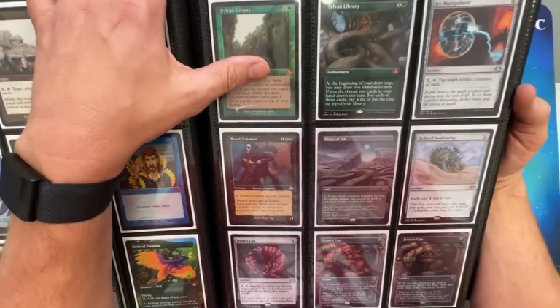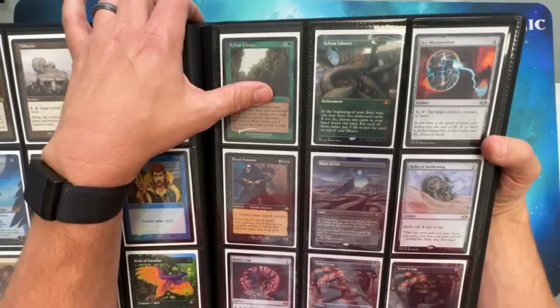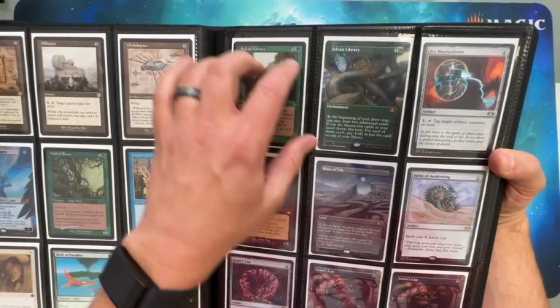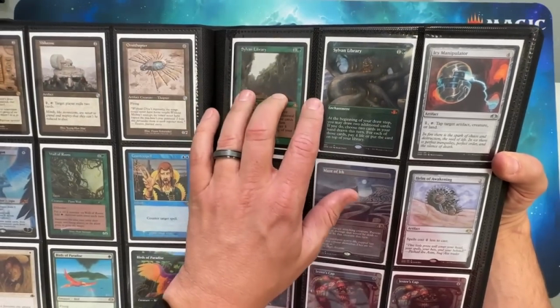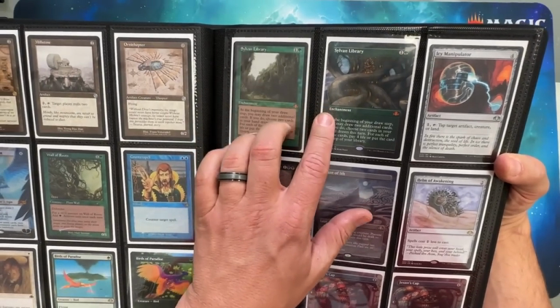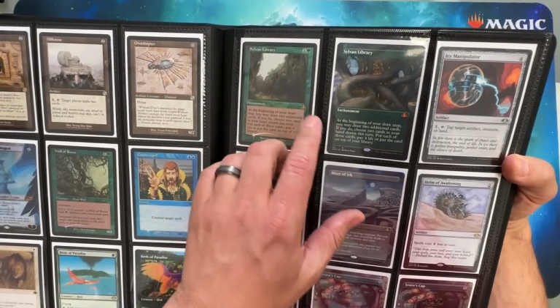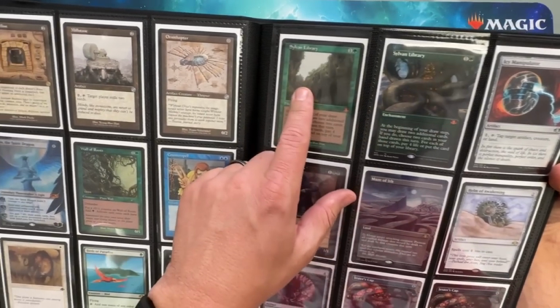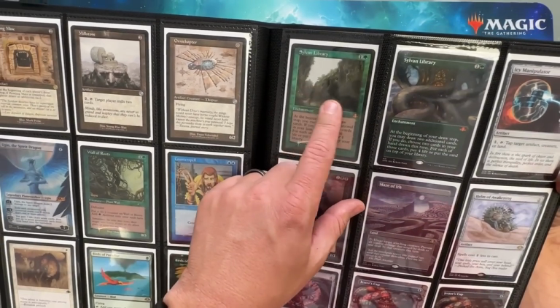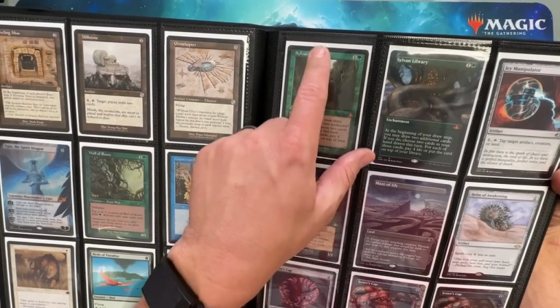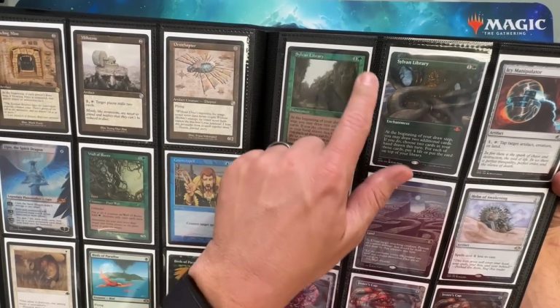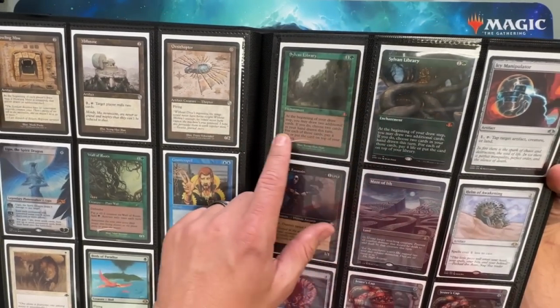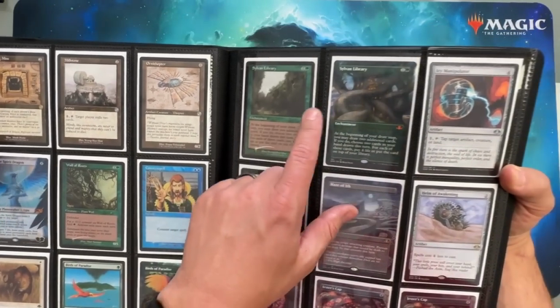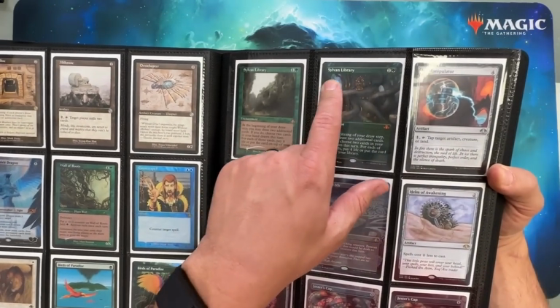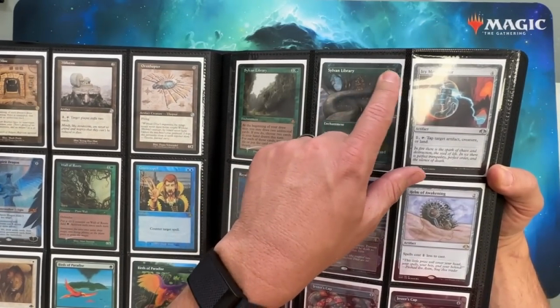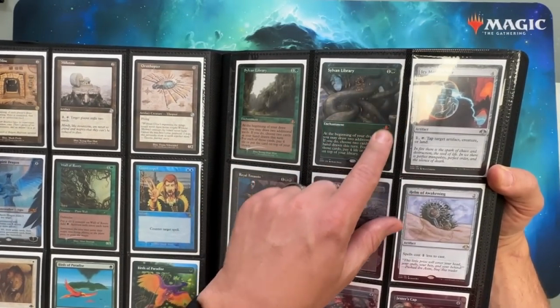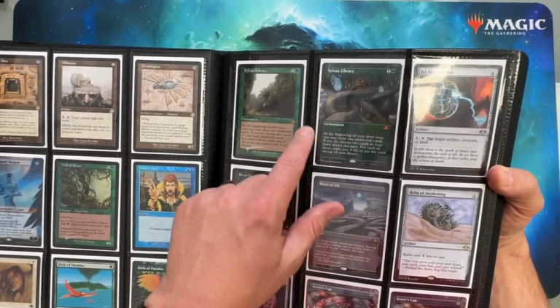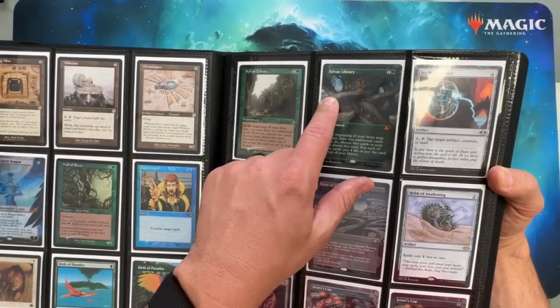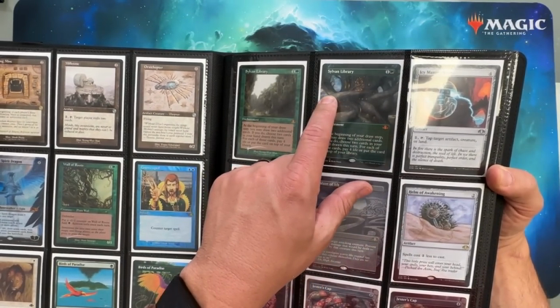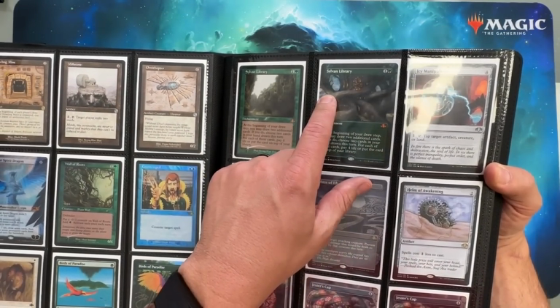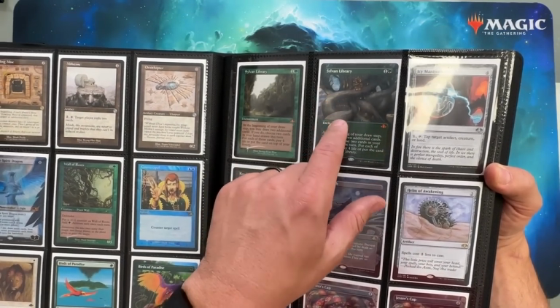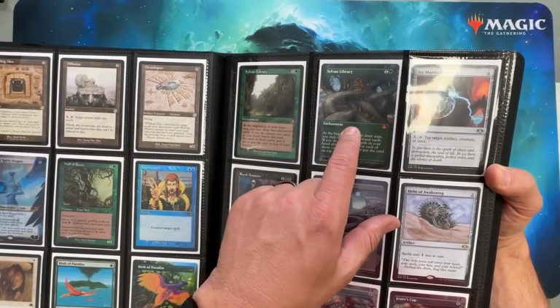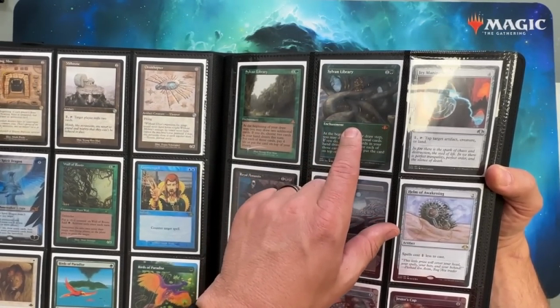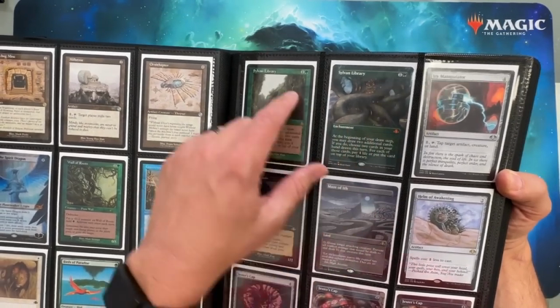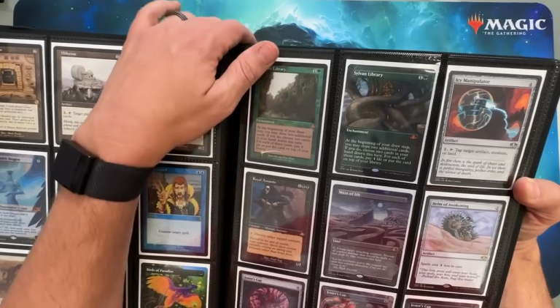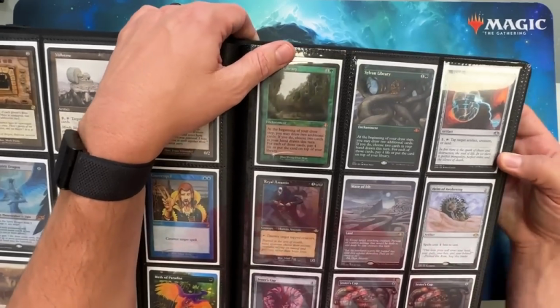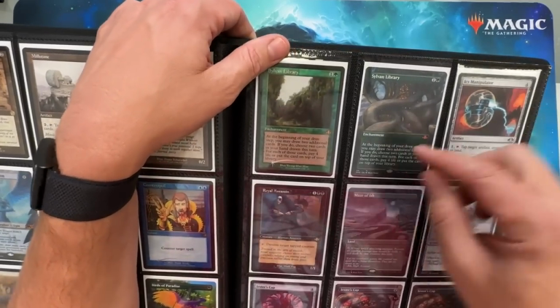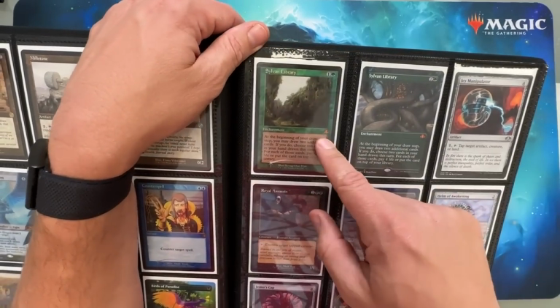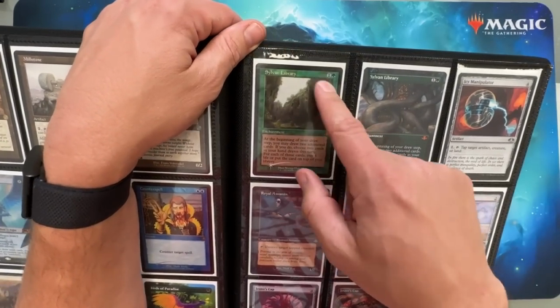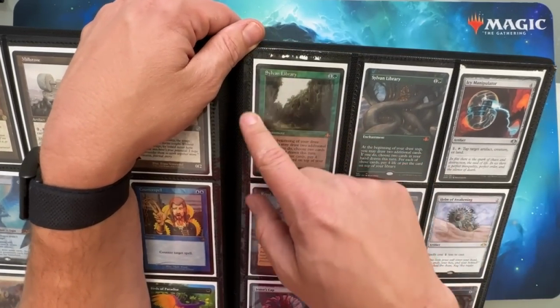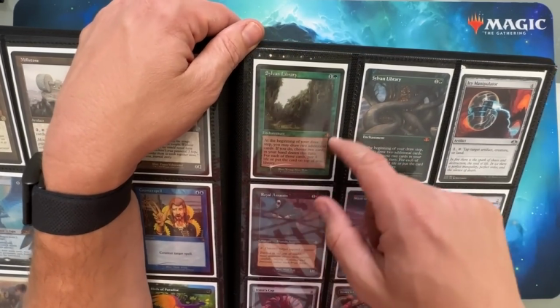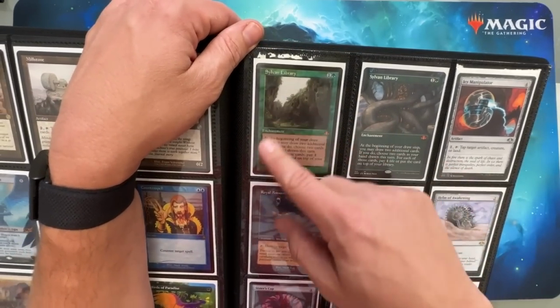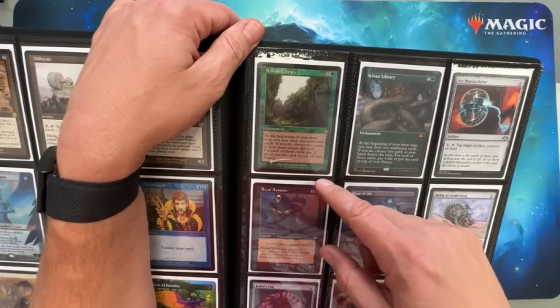Sylvan Library — super iconic. I do like the frame. Some of the borderless stuff I do like, but nine times out of ten I love just having a border.